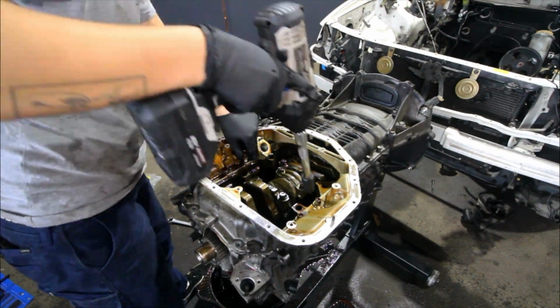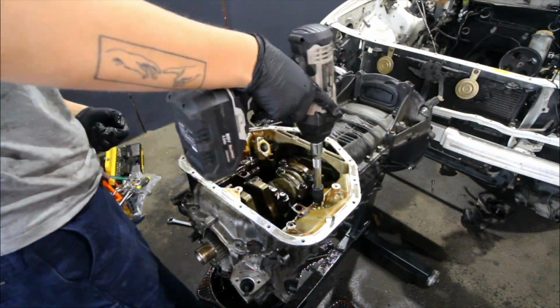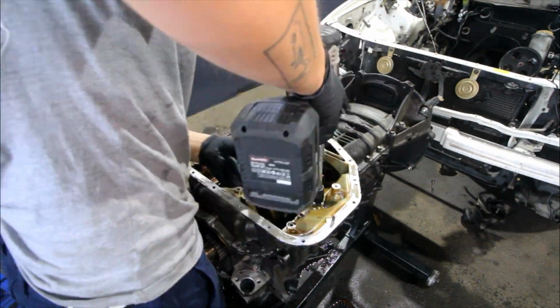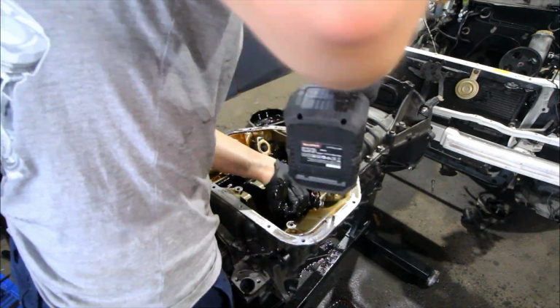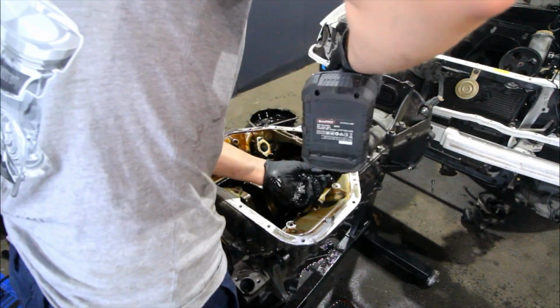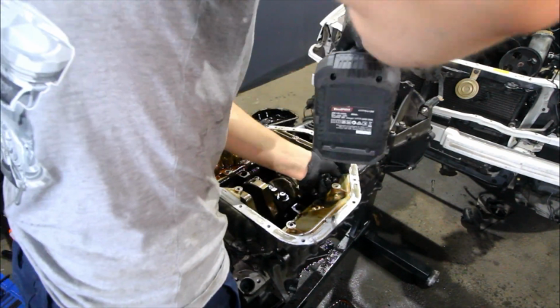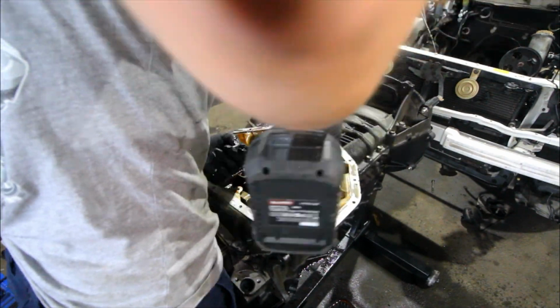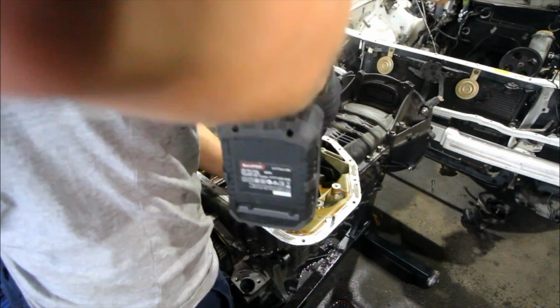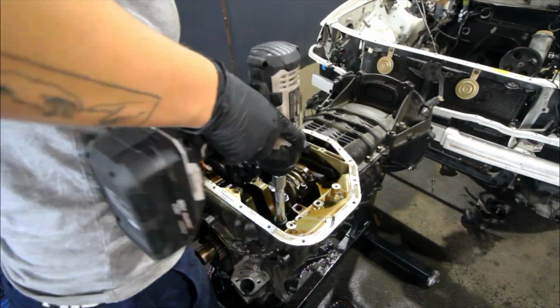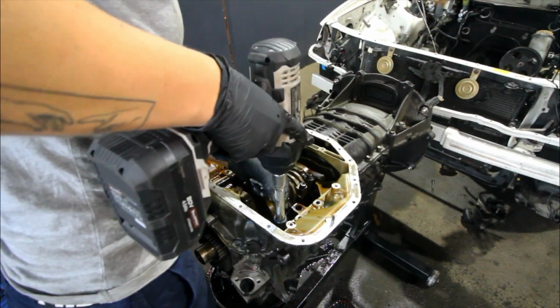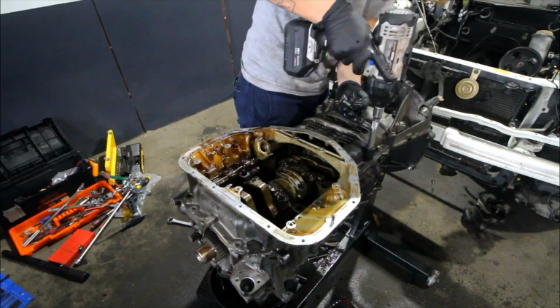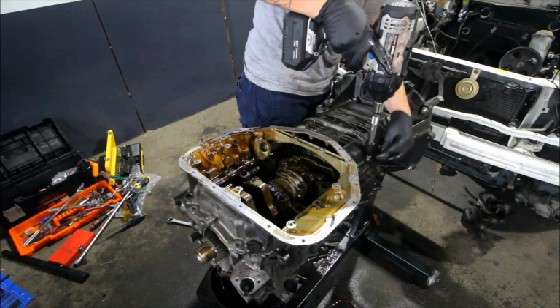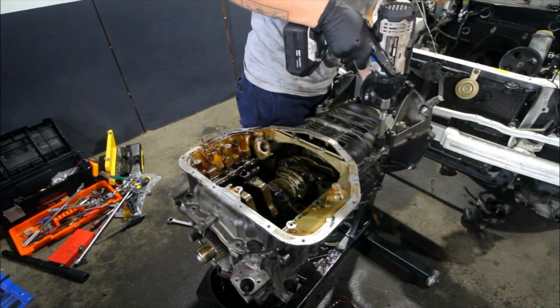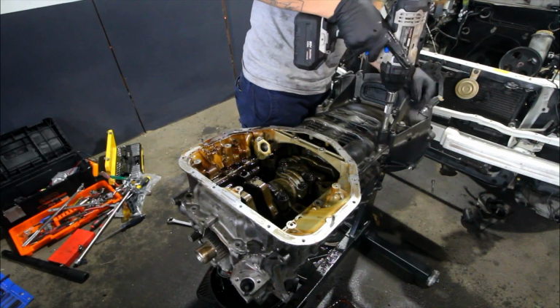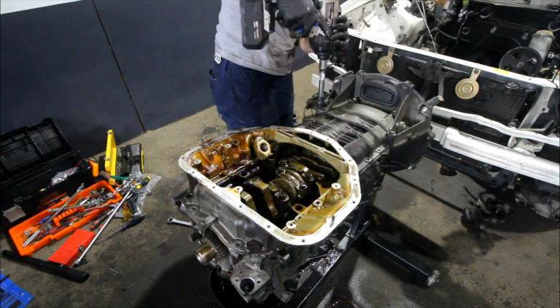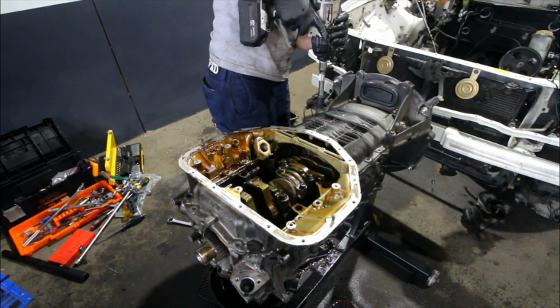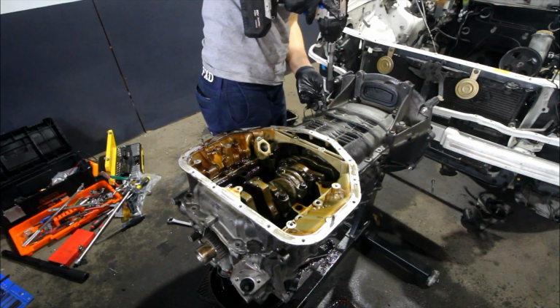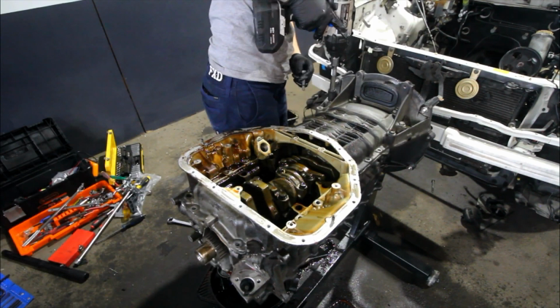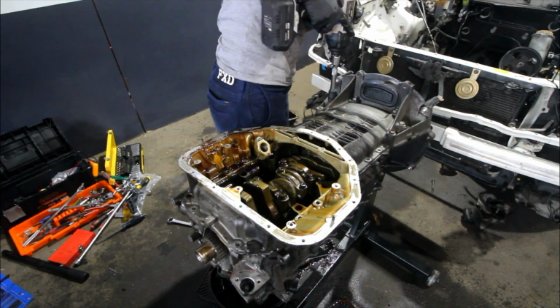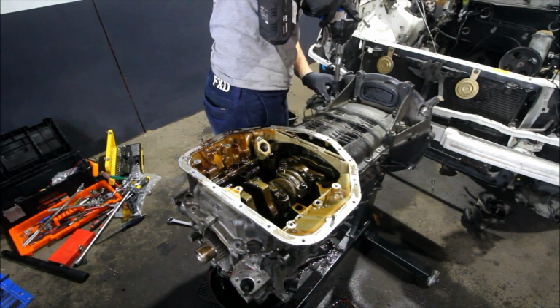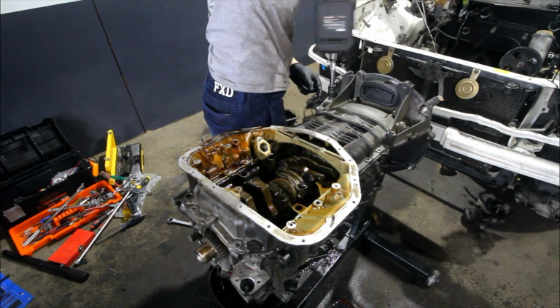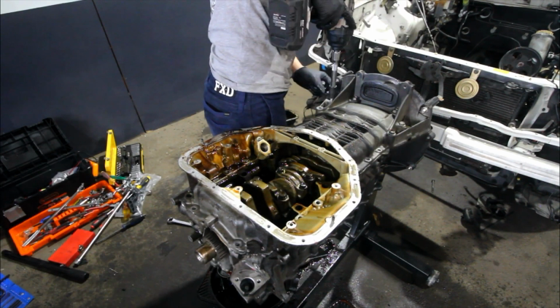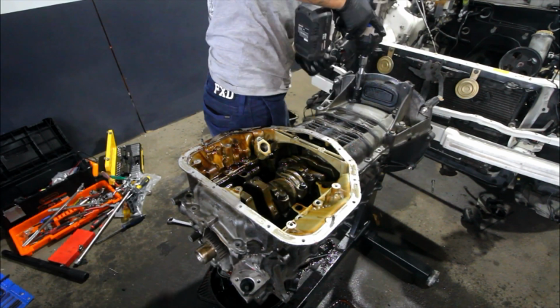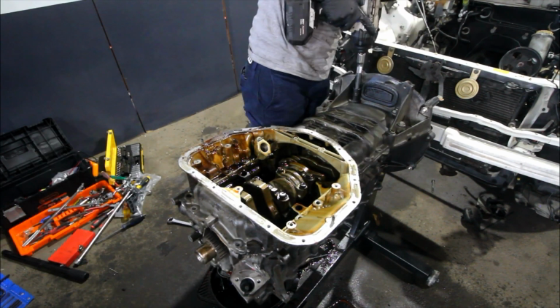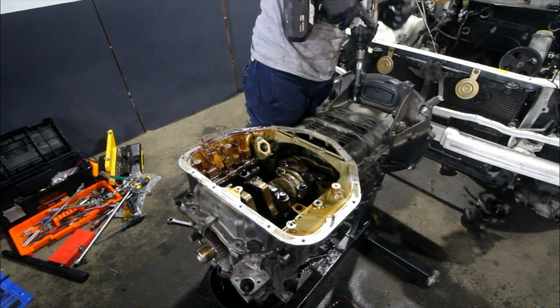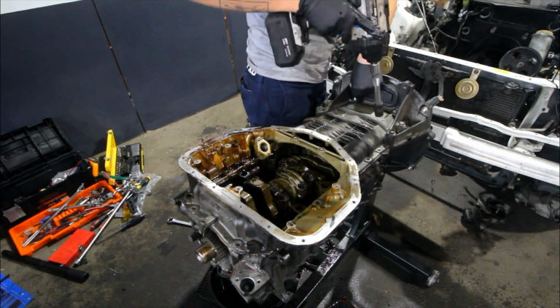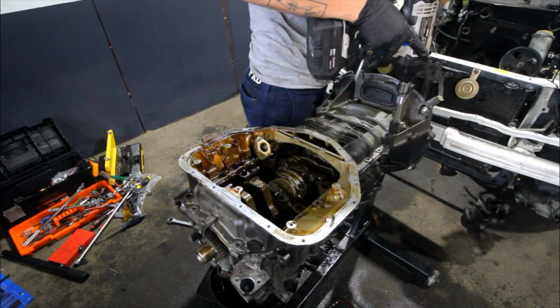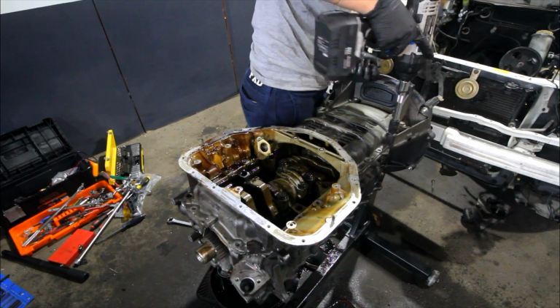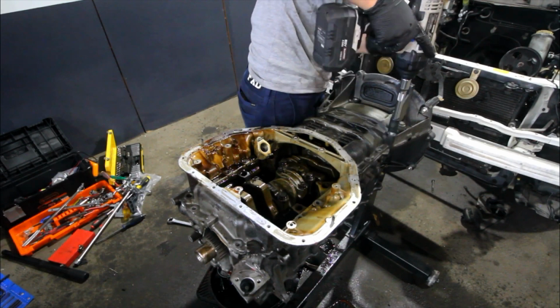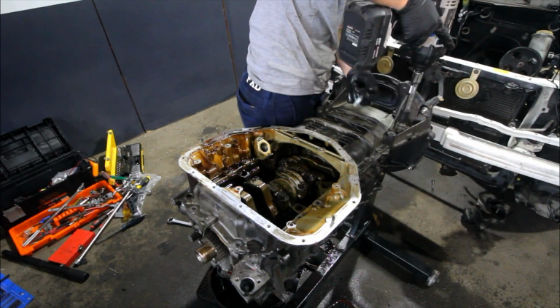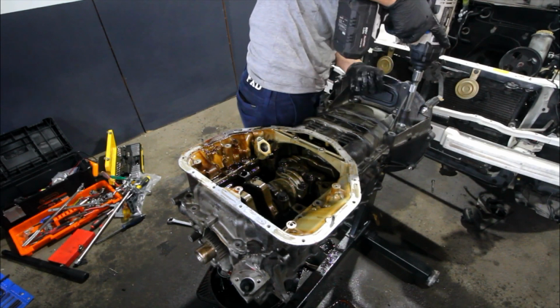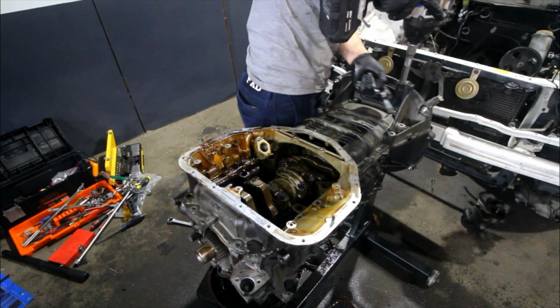Next we're going to be taking off the main oil pan — I believe there are 16 bolts on this one and they are all hidden in little spots, so go hunting and get that thing off.